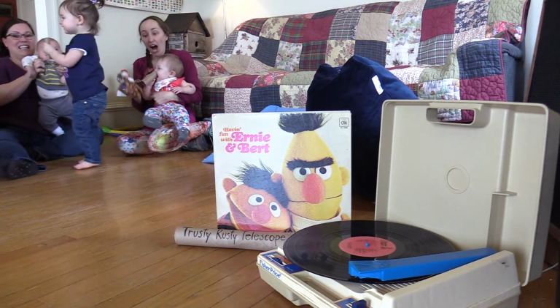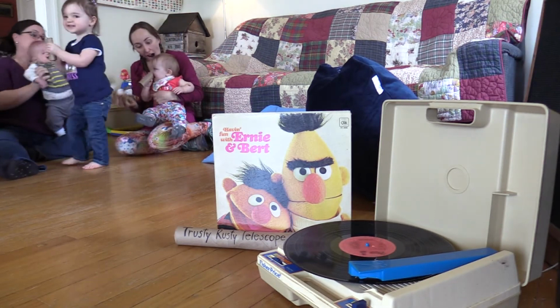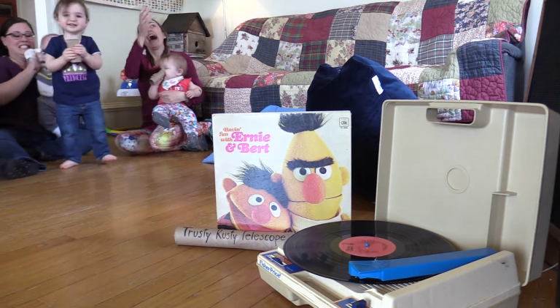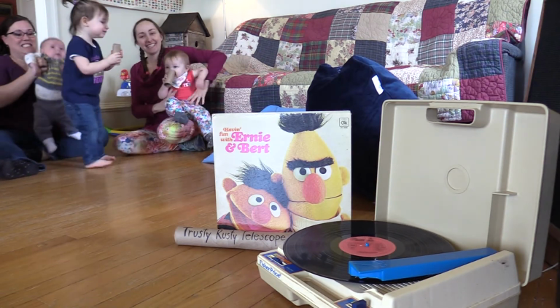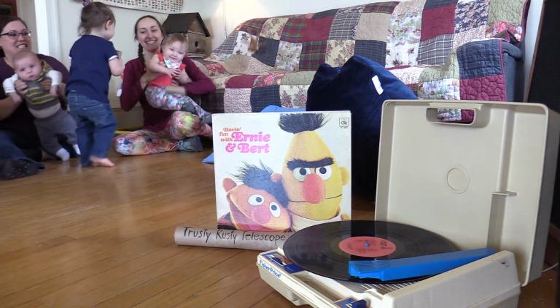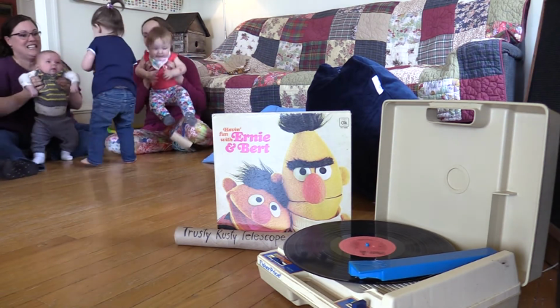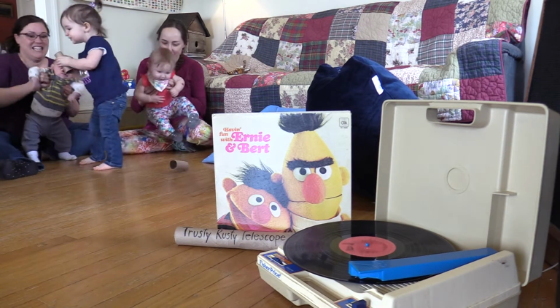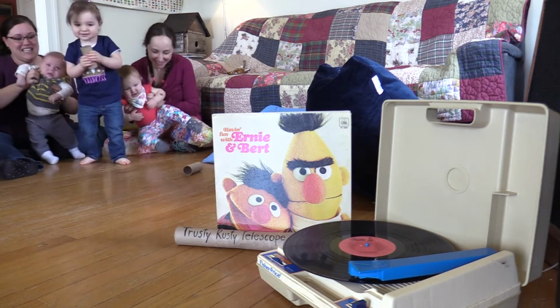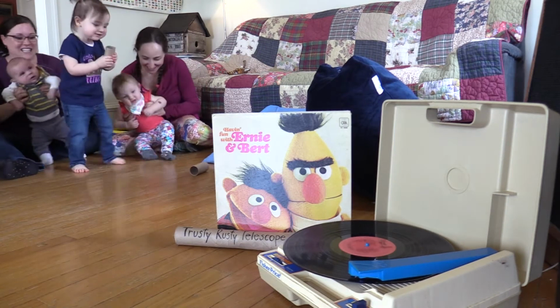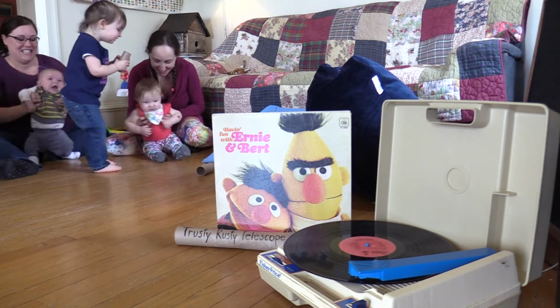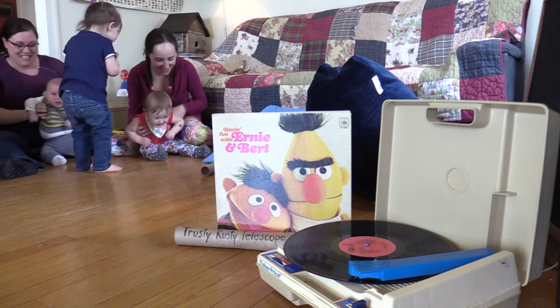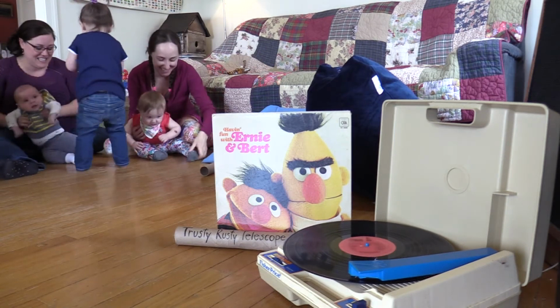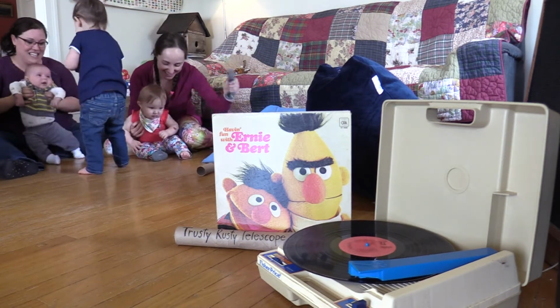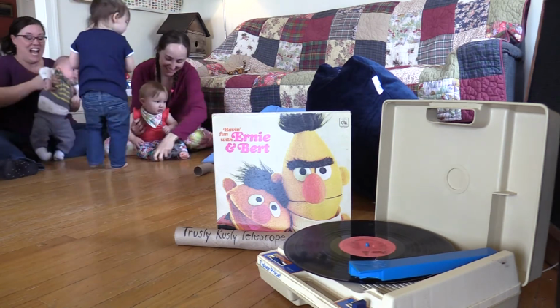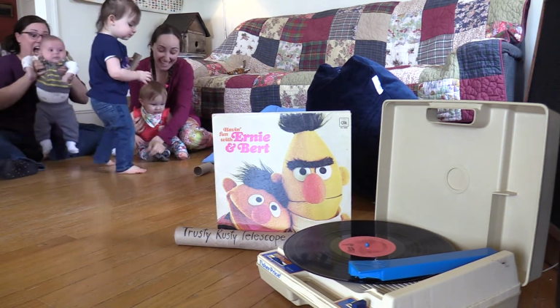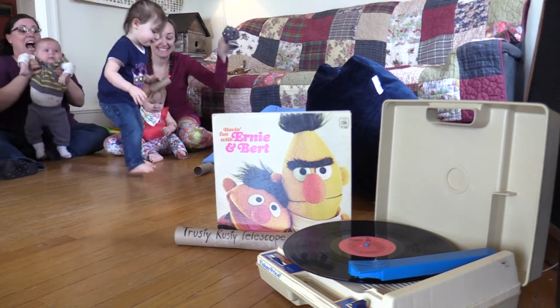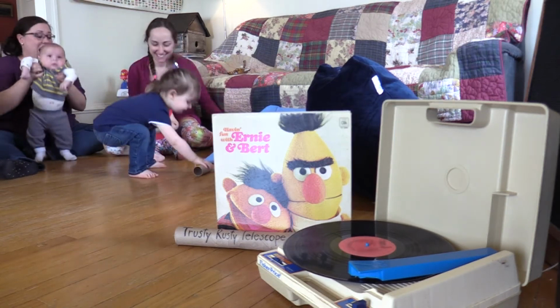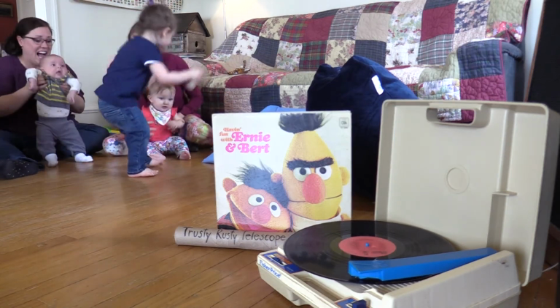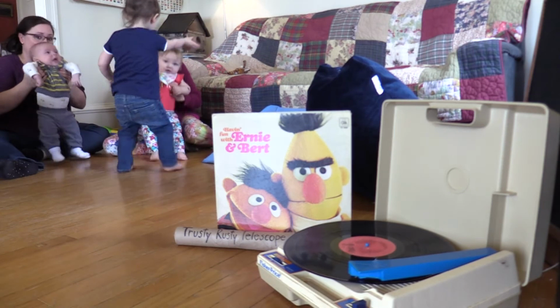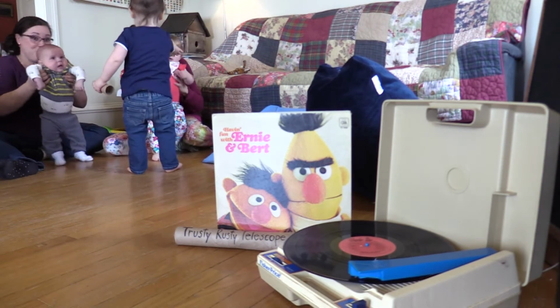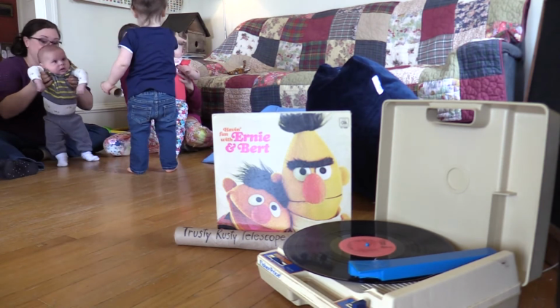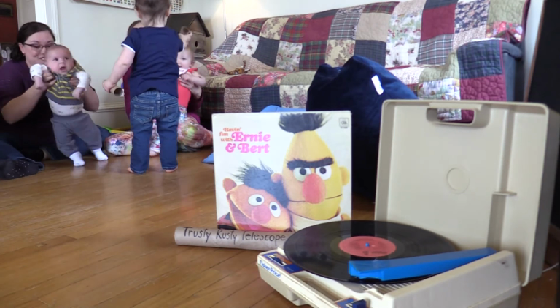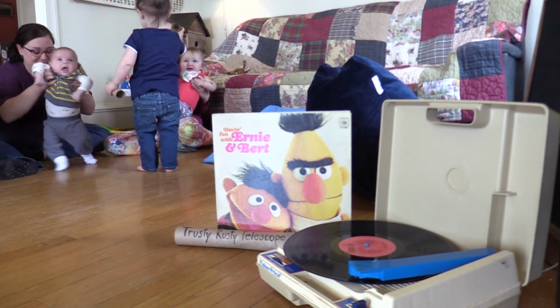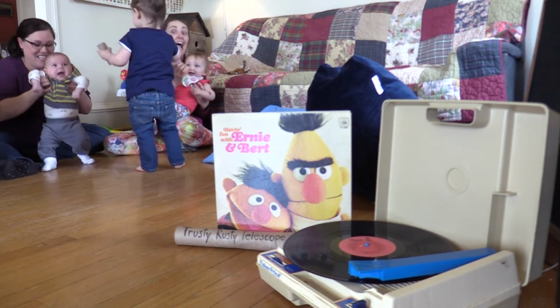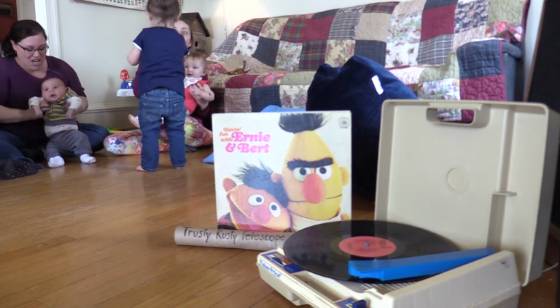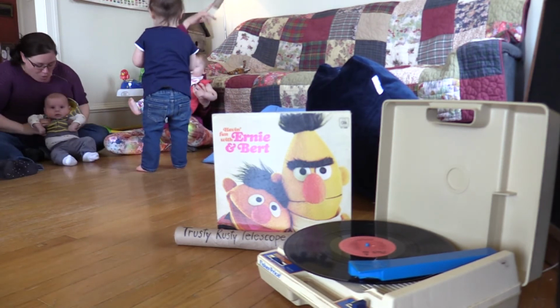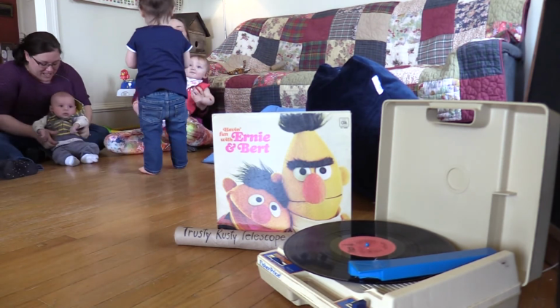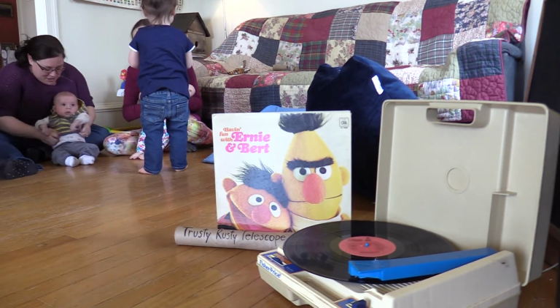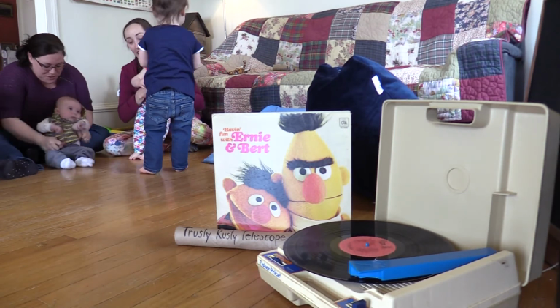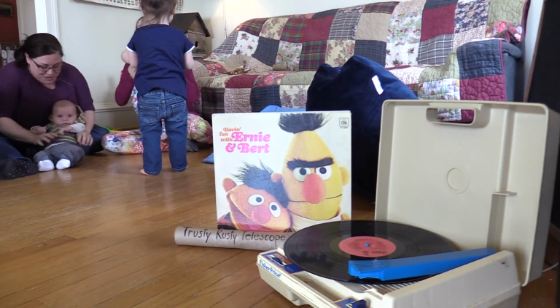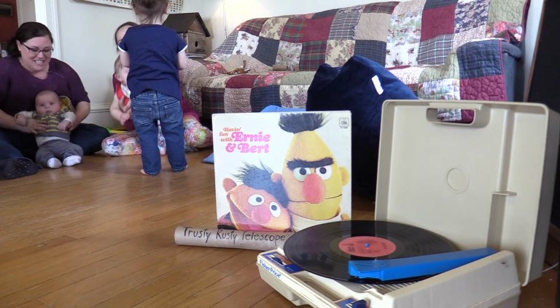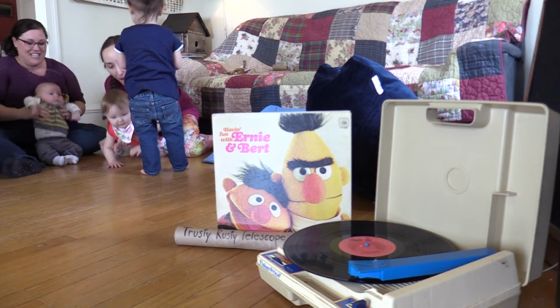It's a tiger! Run! Climb down the tree as fast as you can. Run! Tiptoe past the elephants. Run down the river bank.